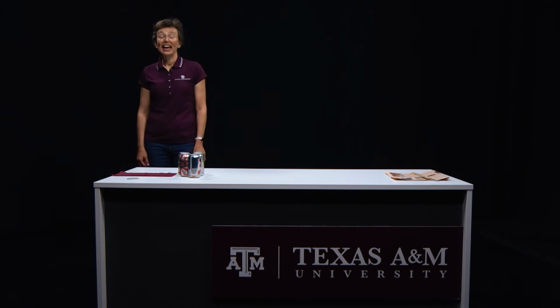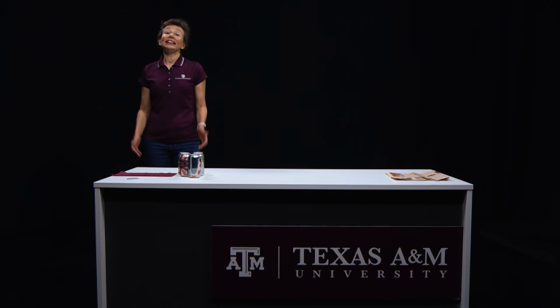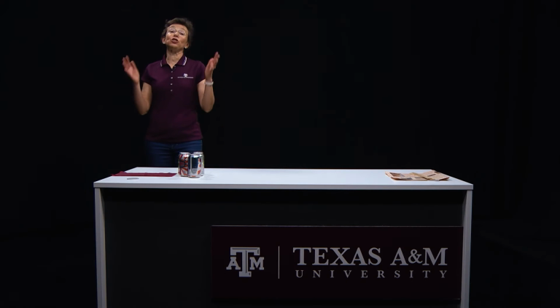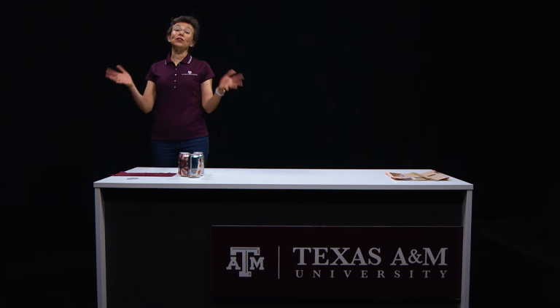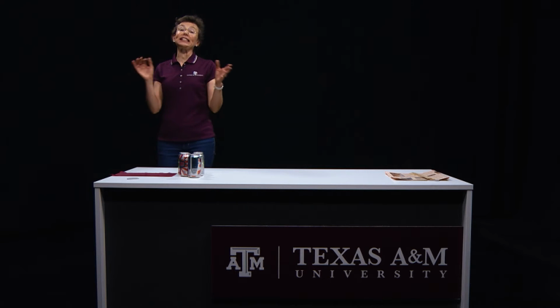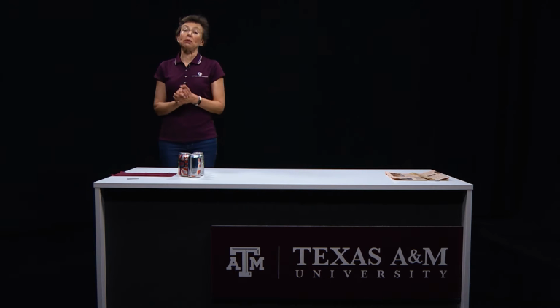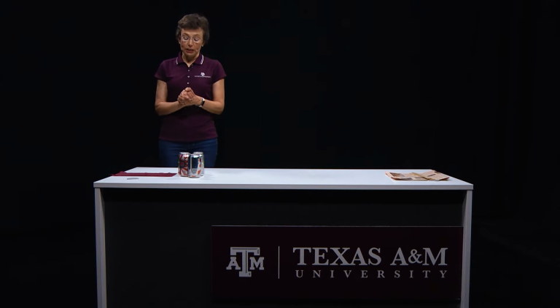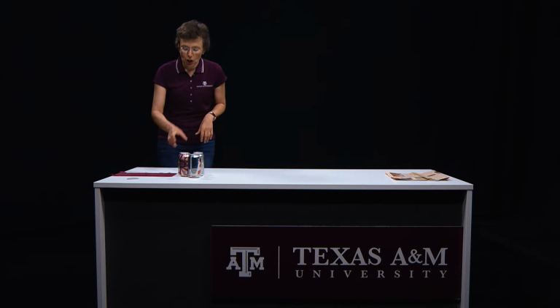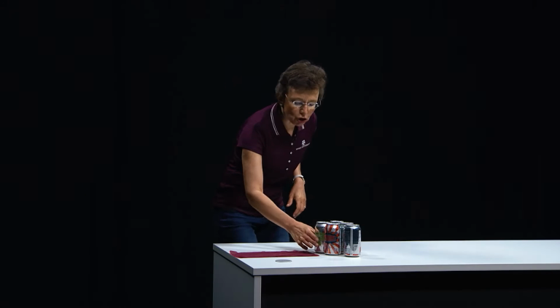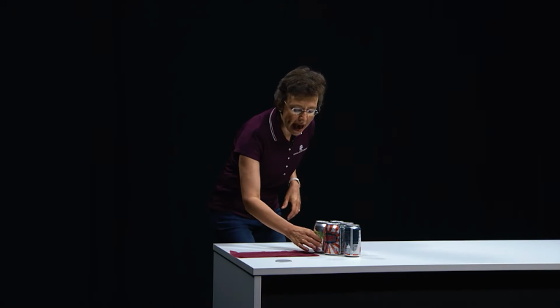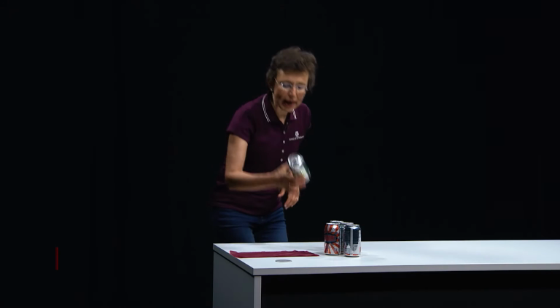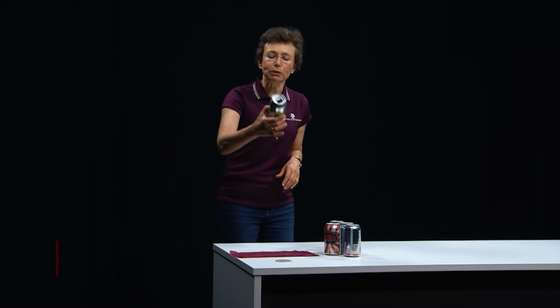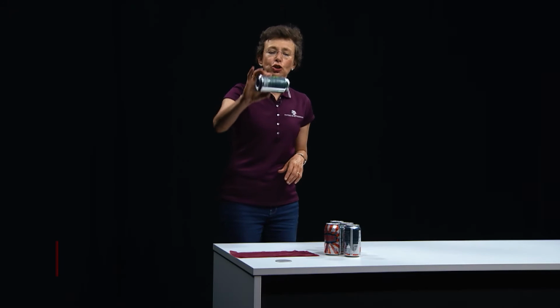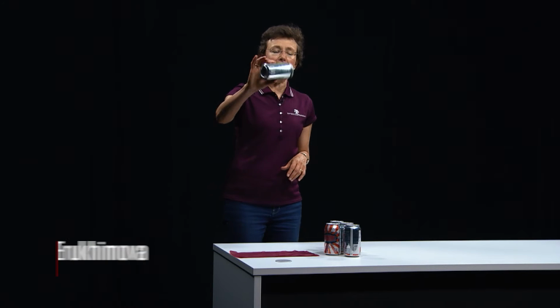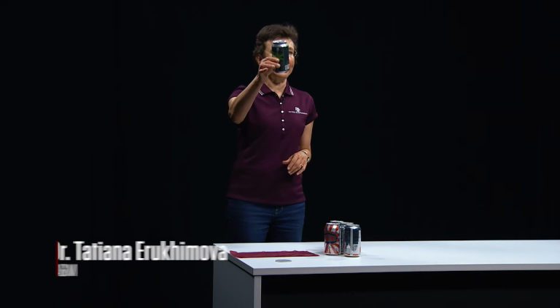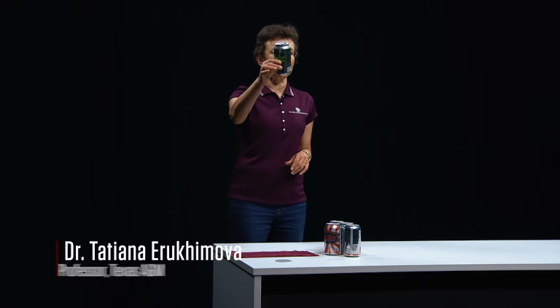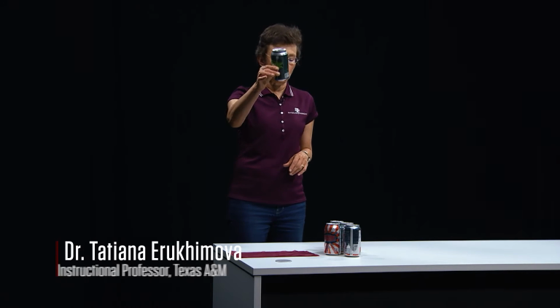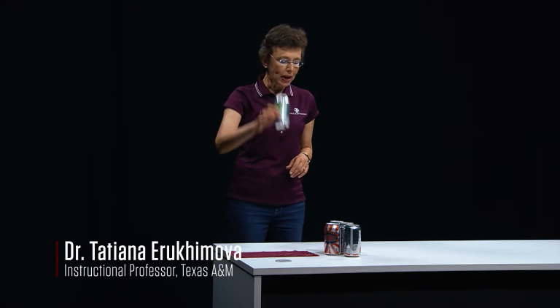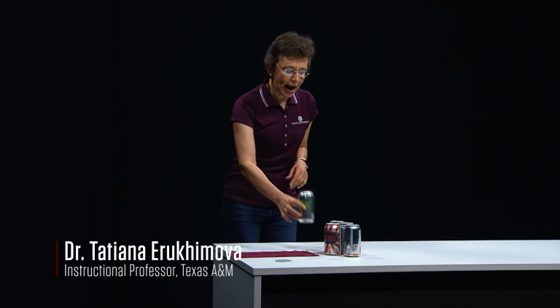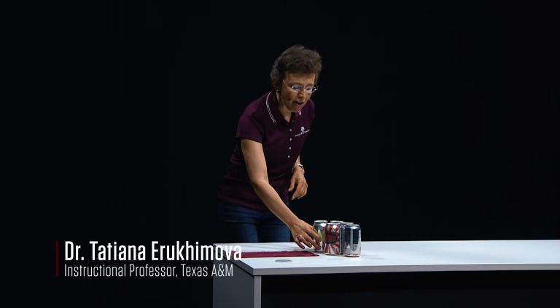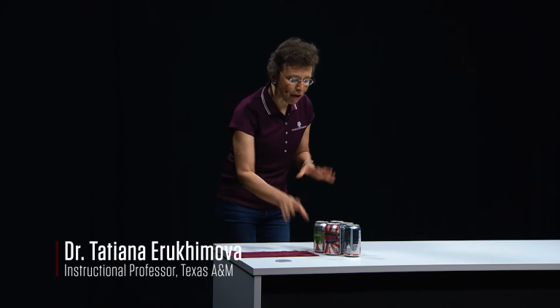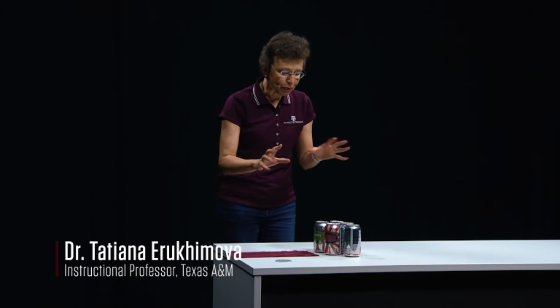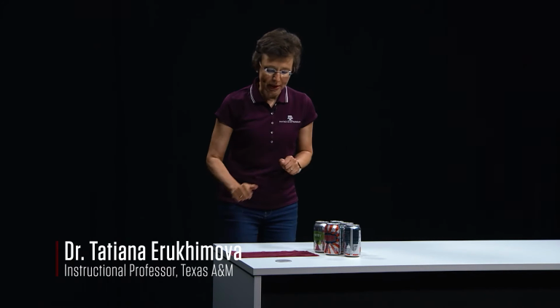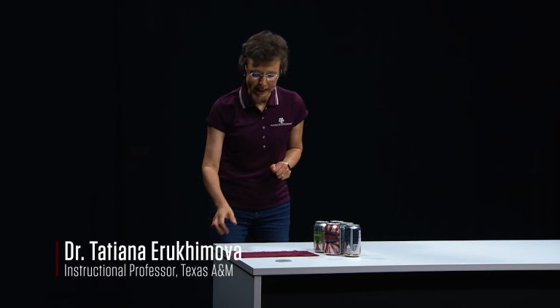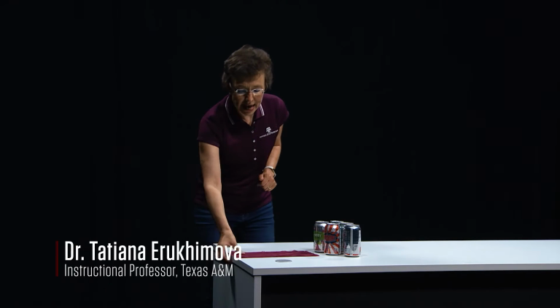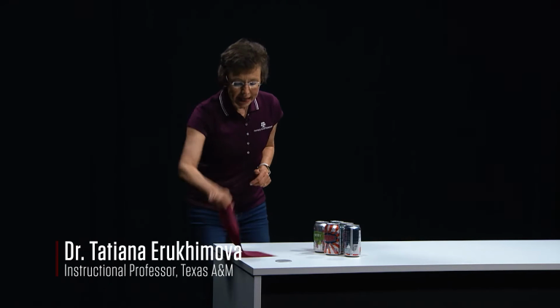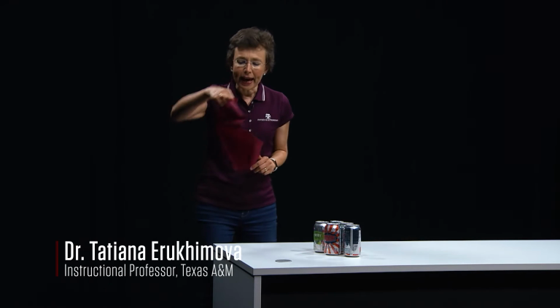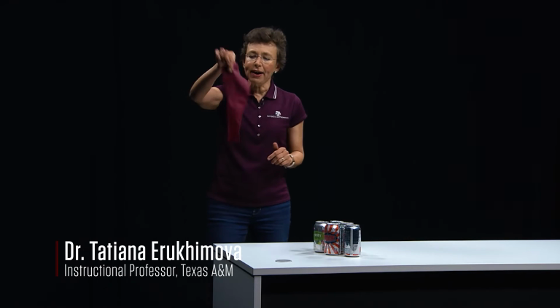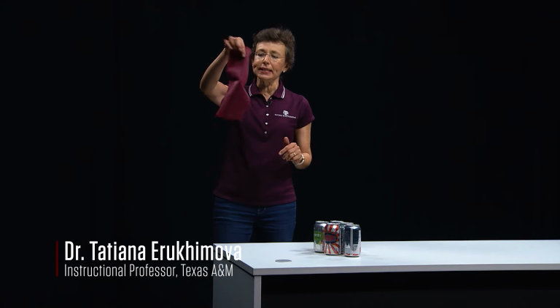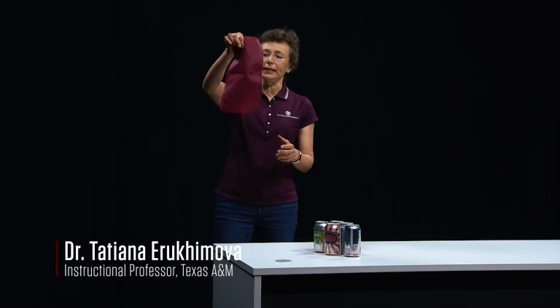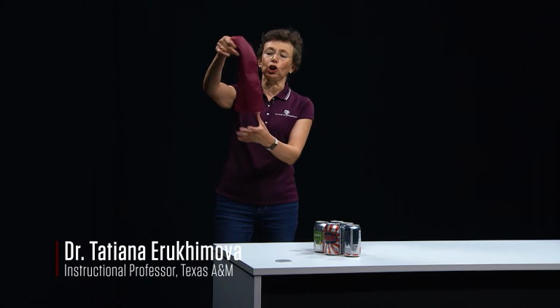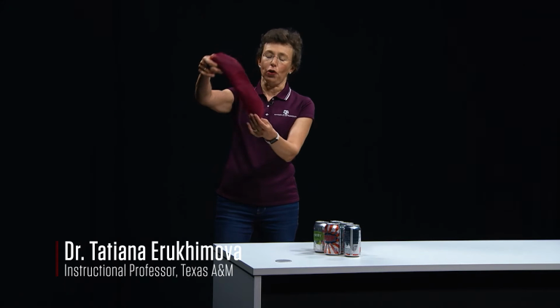Let's do a physics experiment. Do you have empty soda cans at home? I have five of them here and I have this silk cloth.